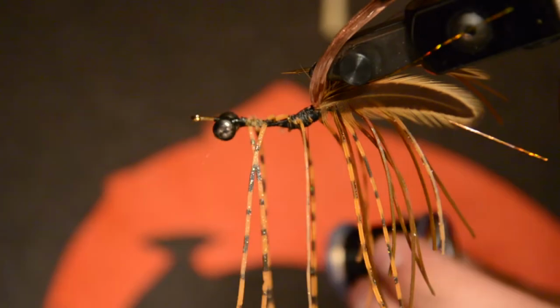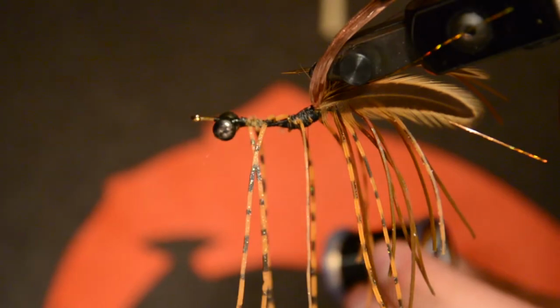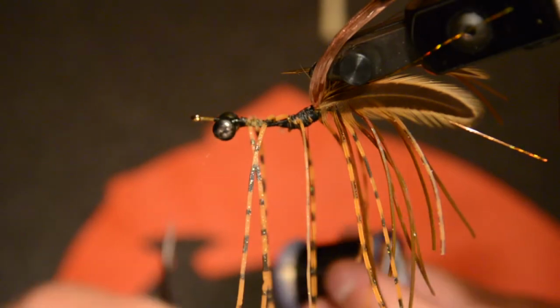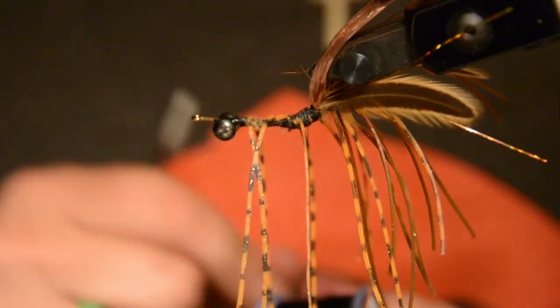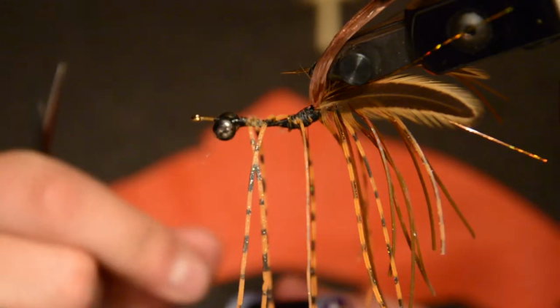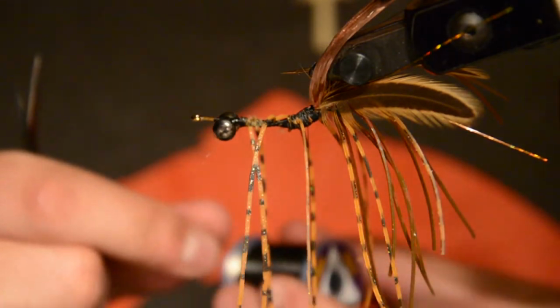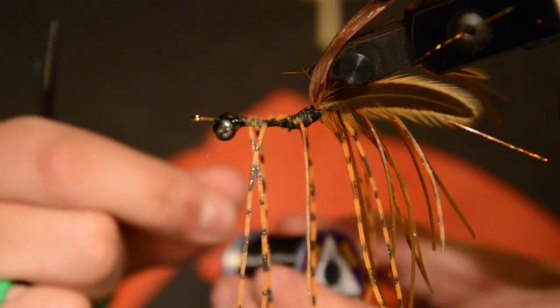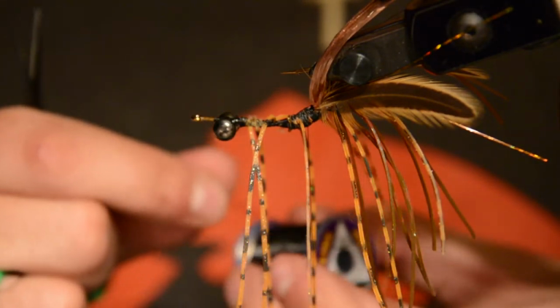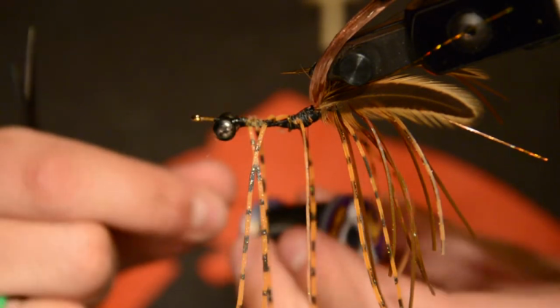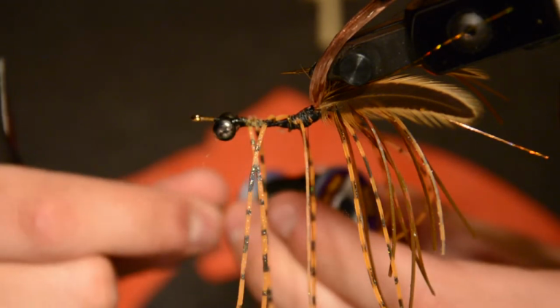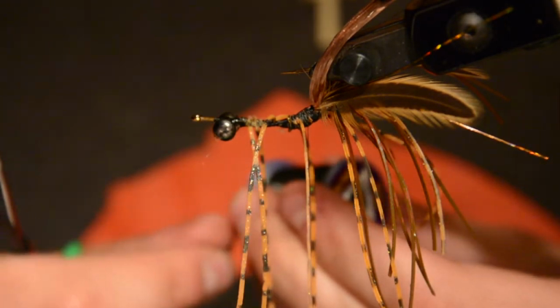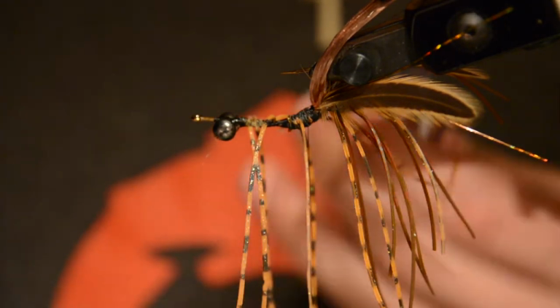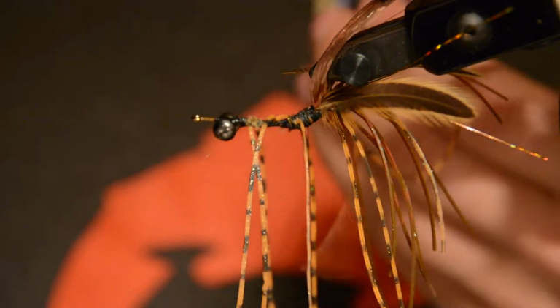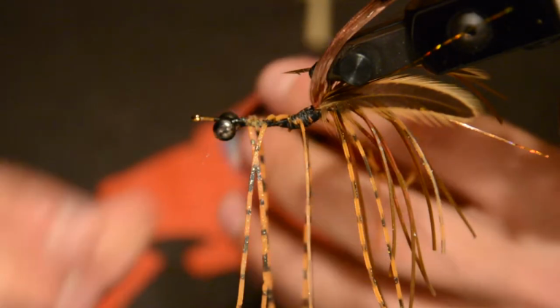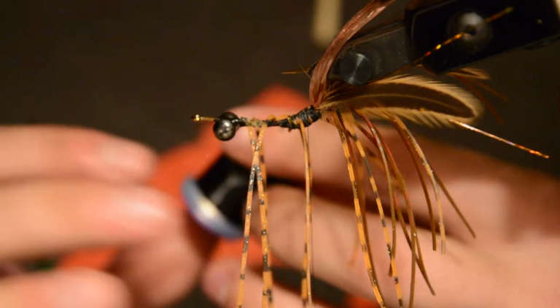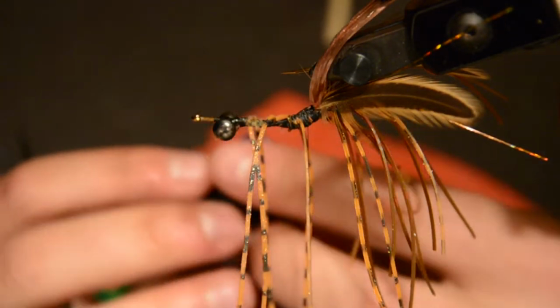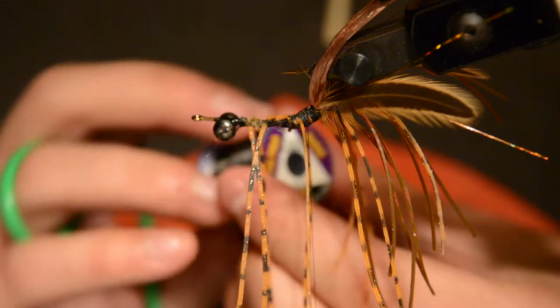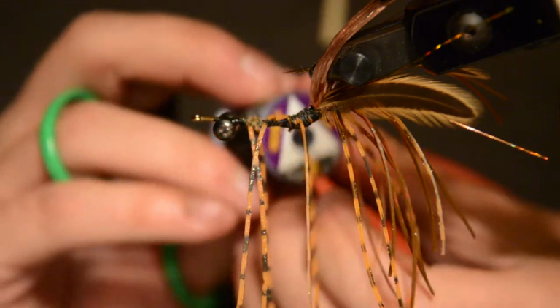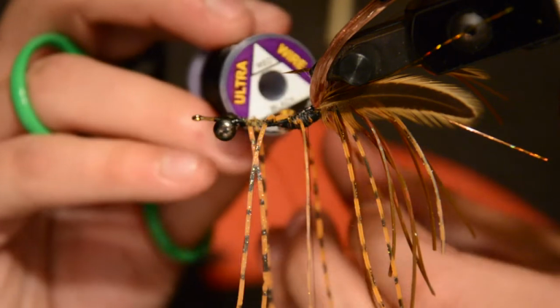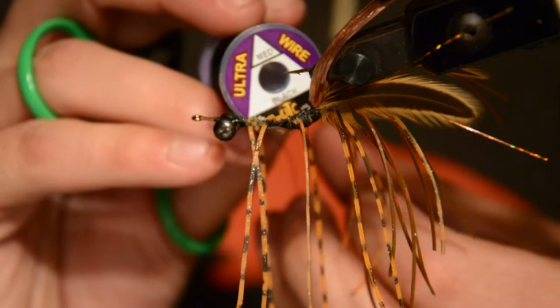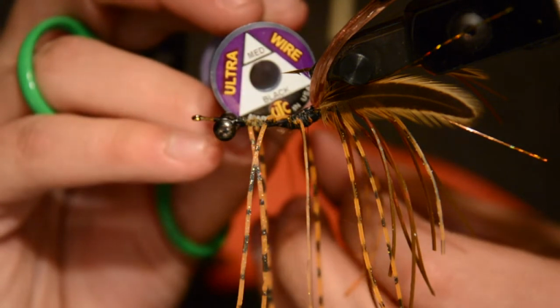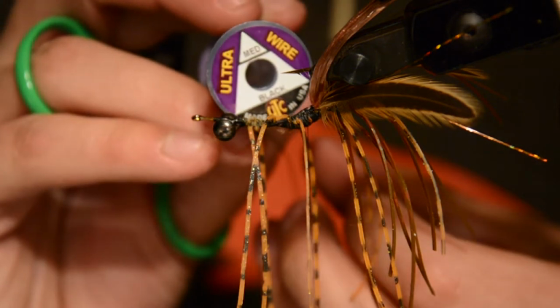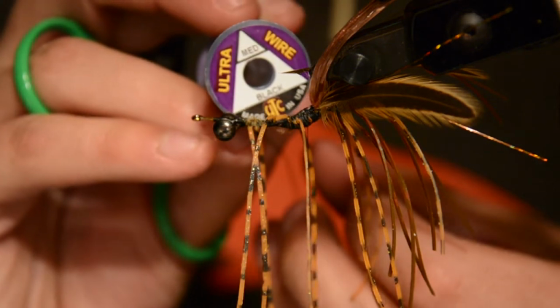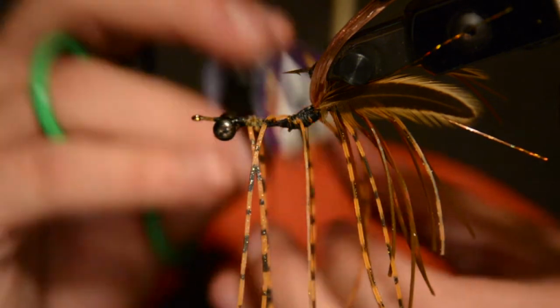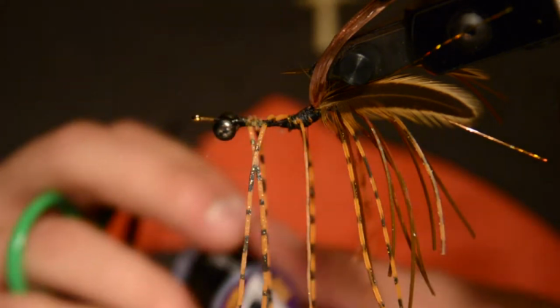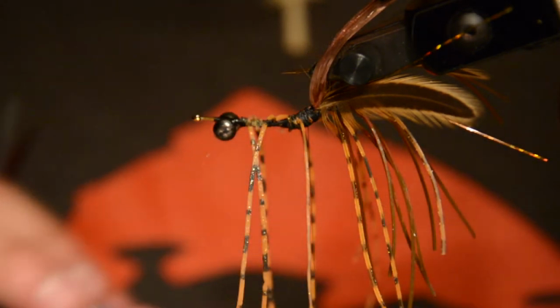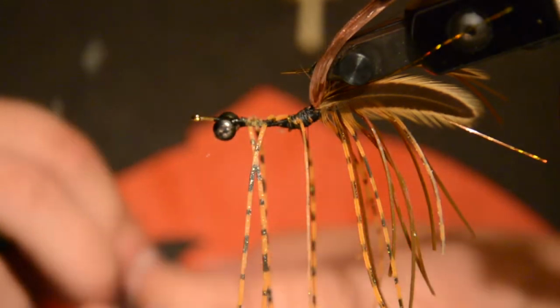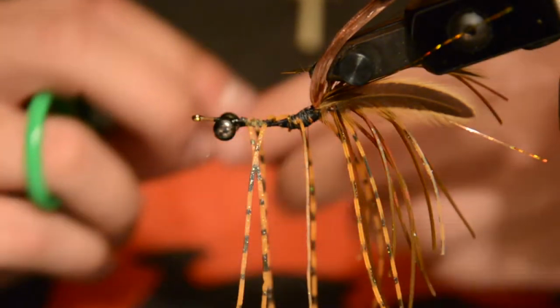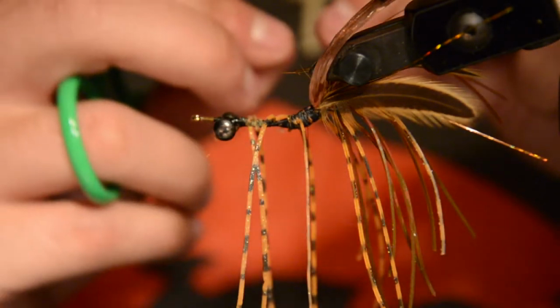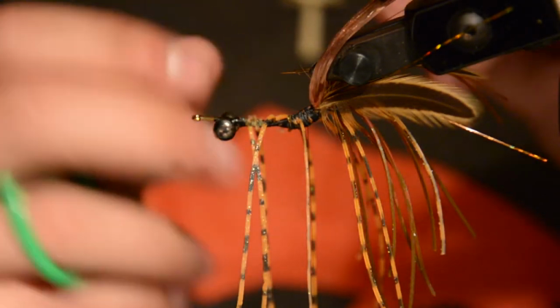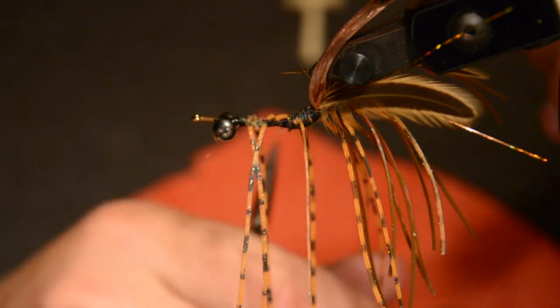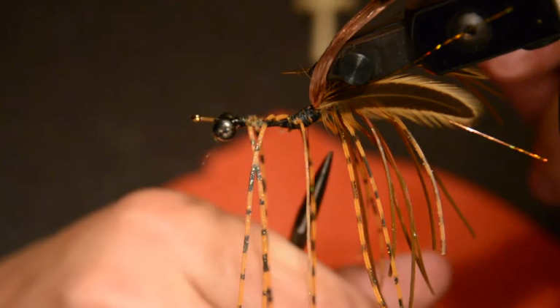Now that we've got the legs tied in, I'm going to add the rib. For that I'm using some black ultra wire, medium. That'll just give the fly a segmented look.